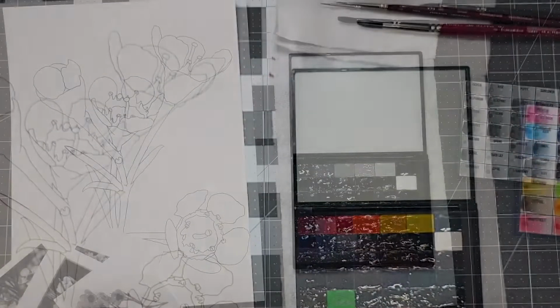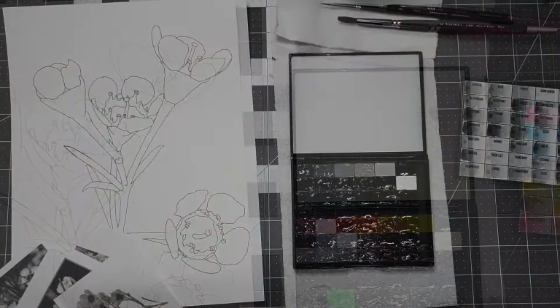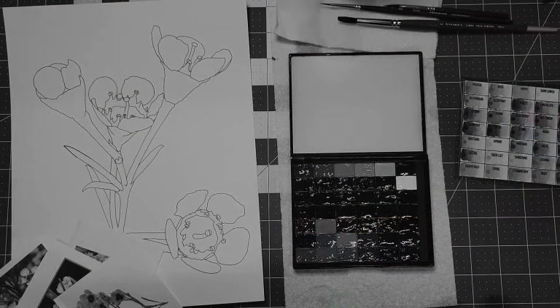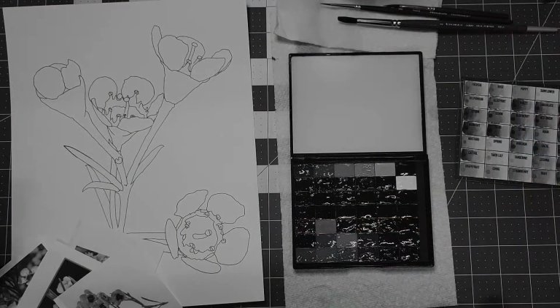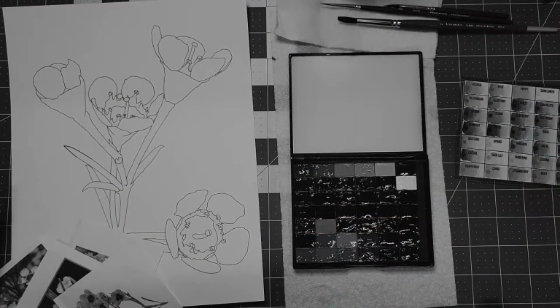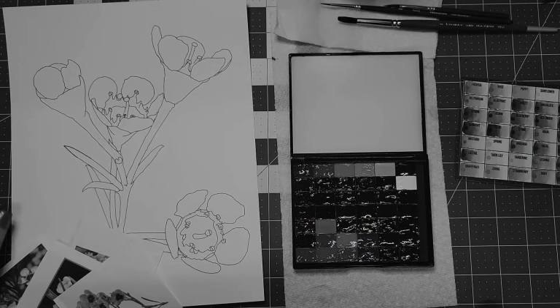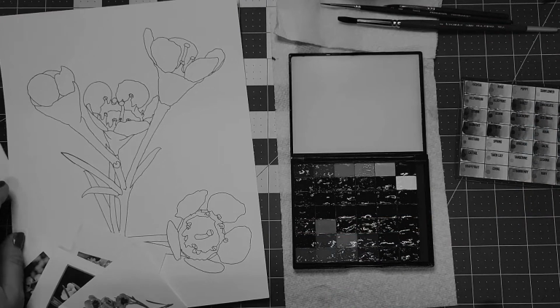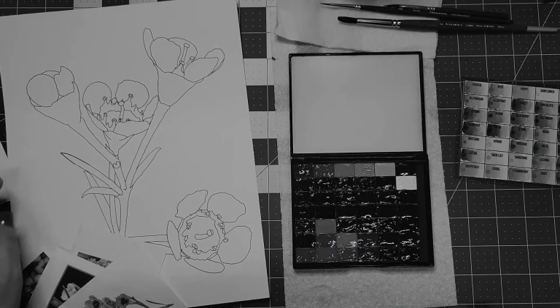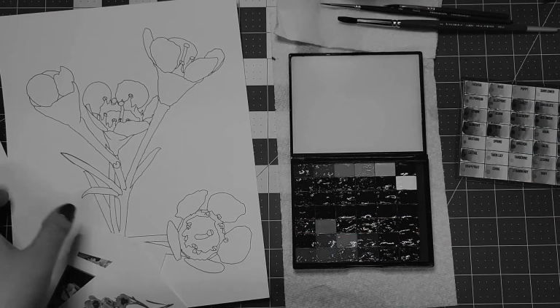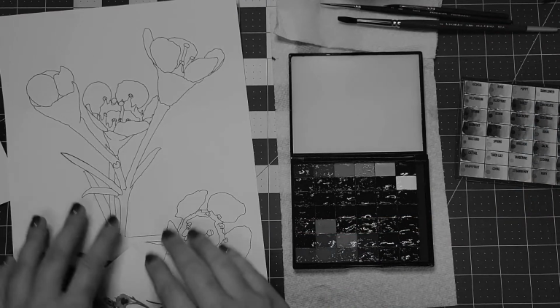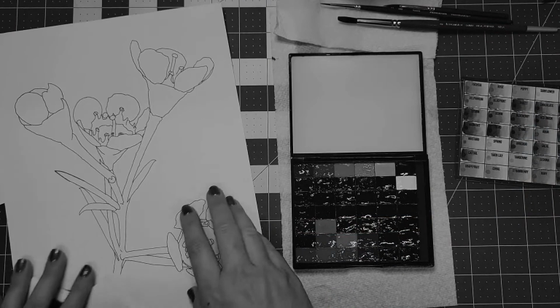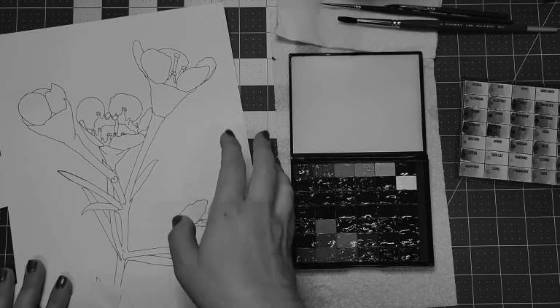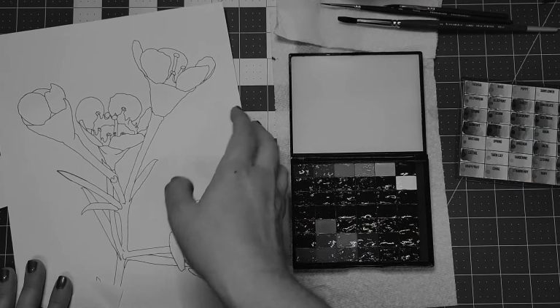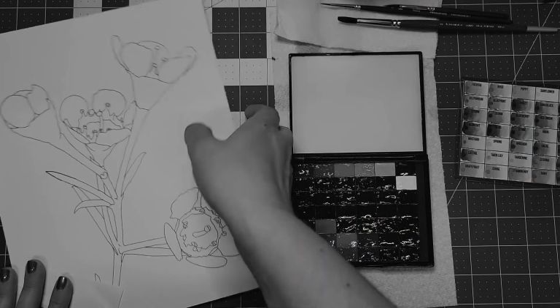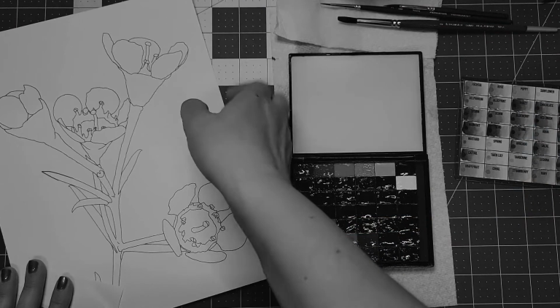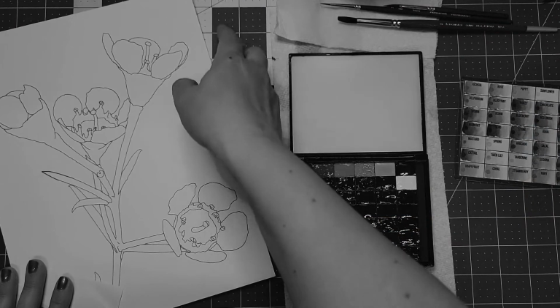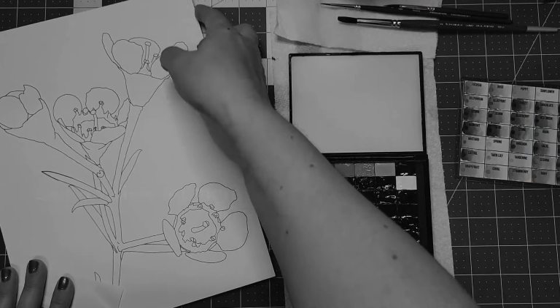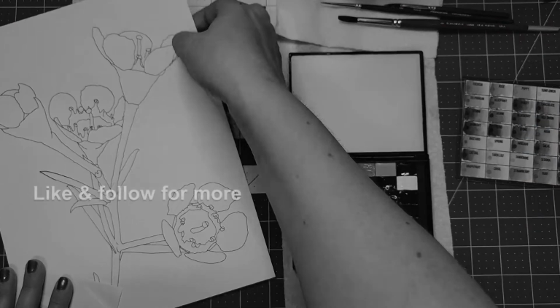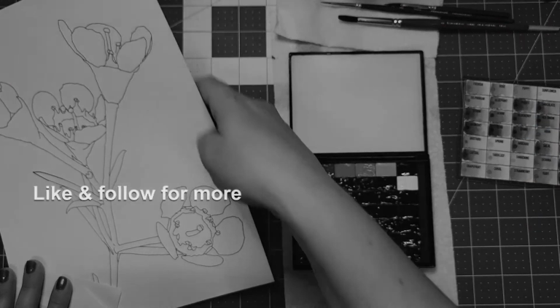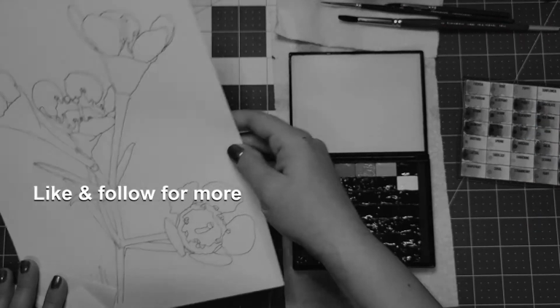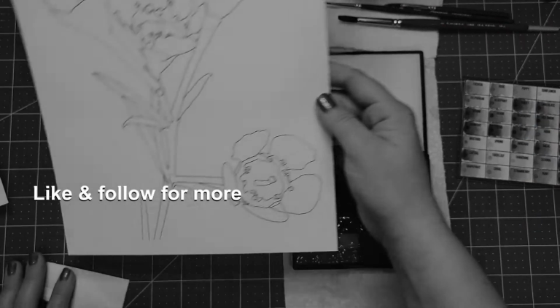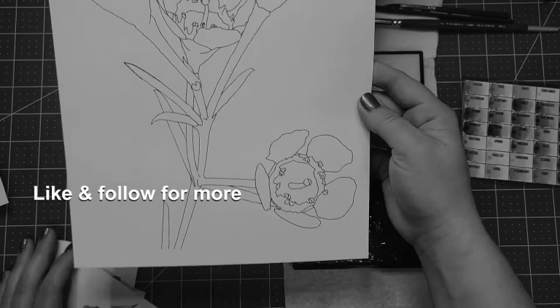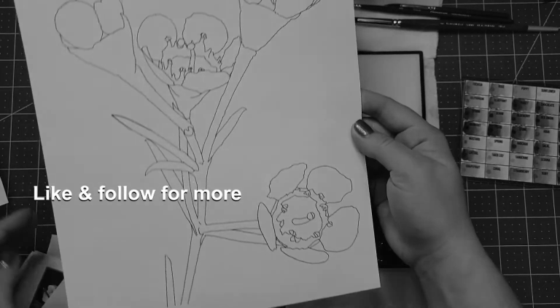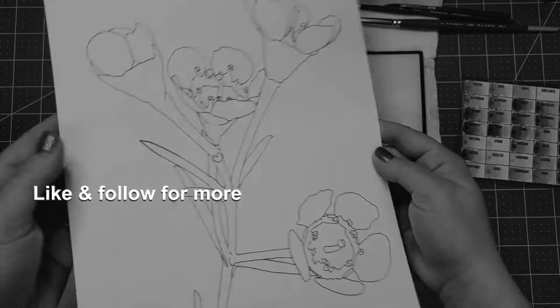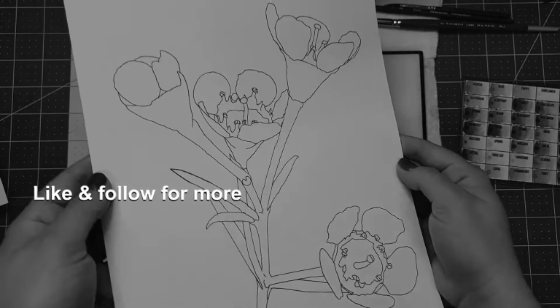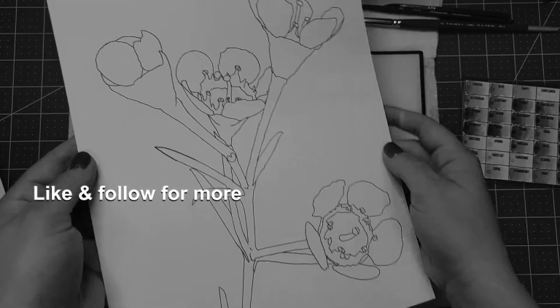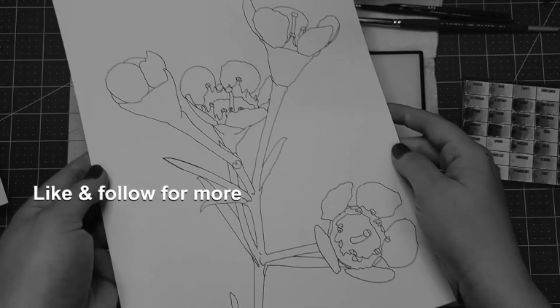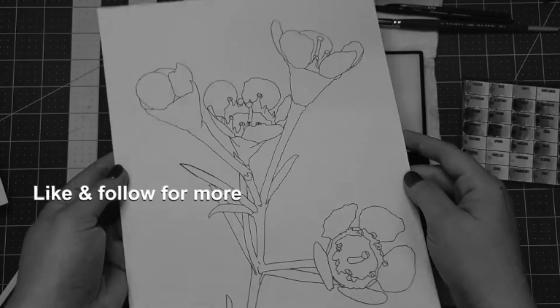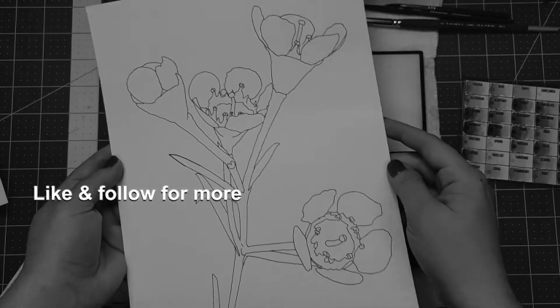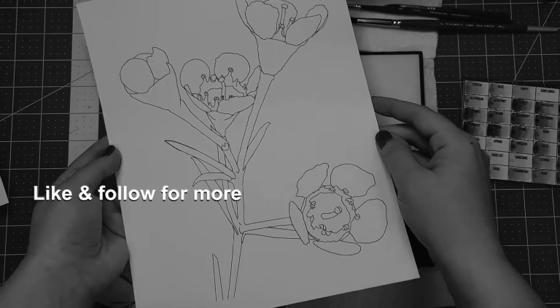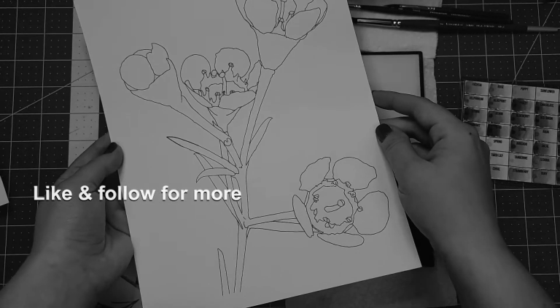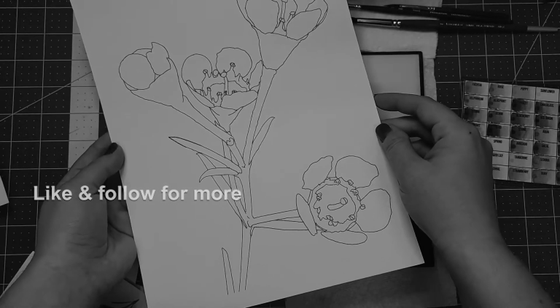I used my photograph to create an outline that you are welcome to print off, trace, transfer to watercolor paper, whatever, and practice painting your wax flowers.